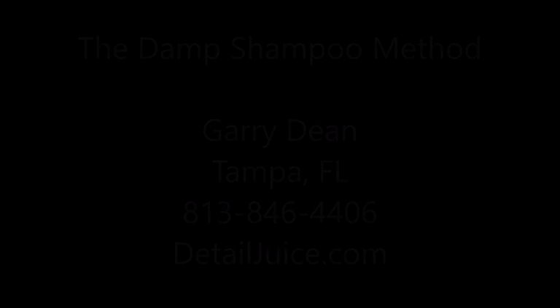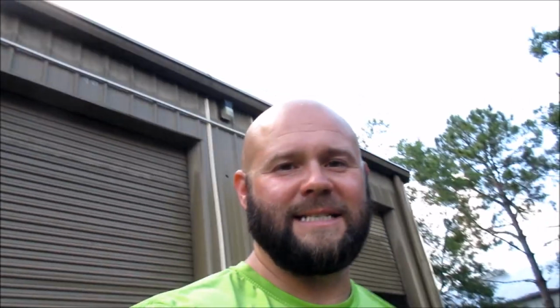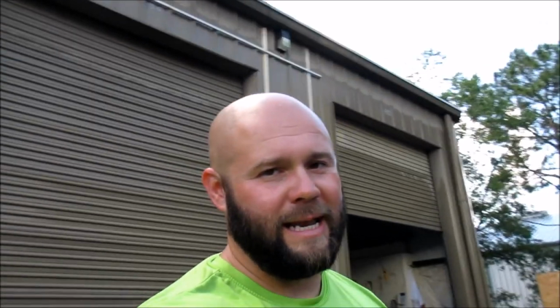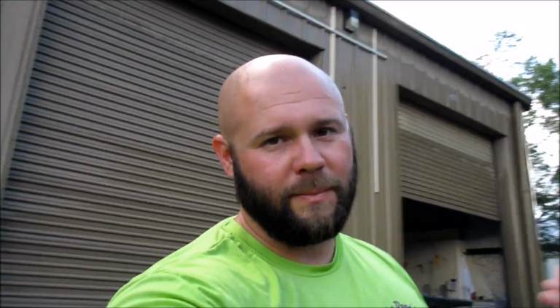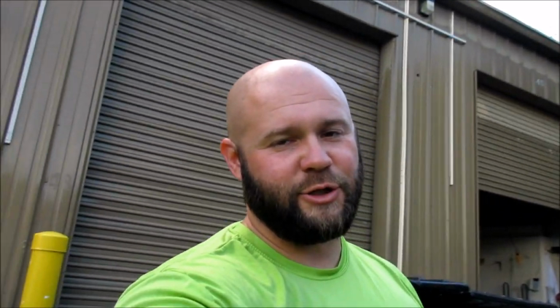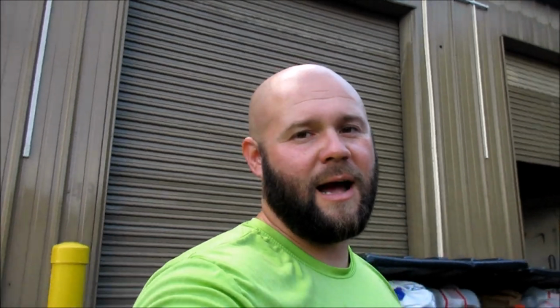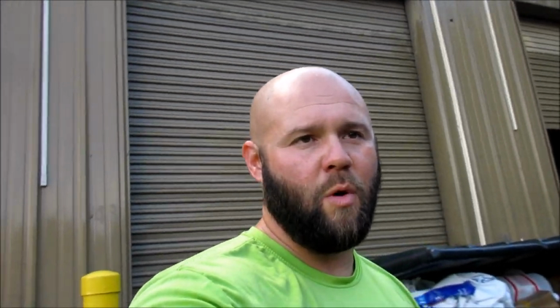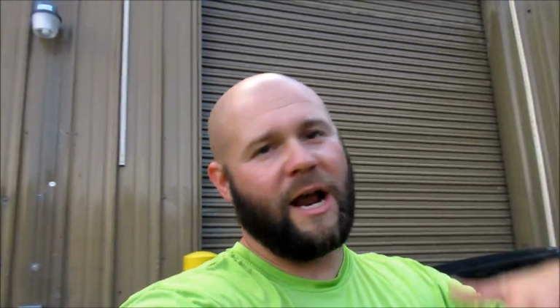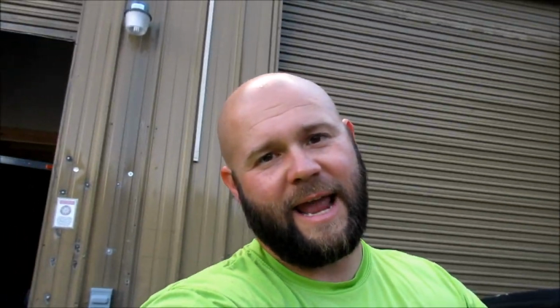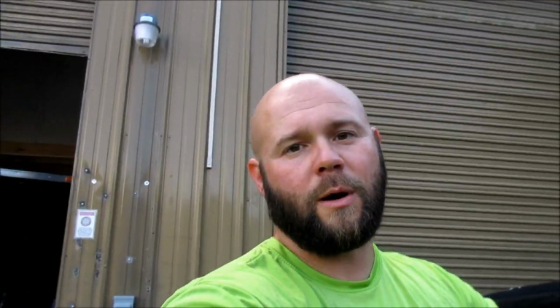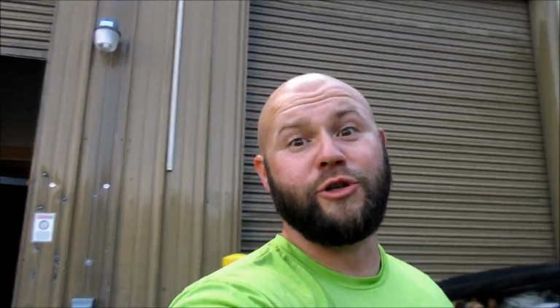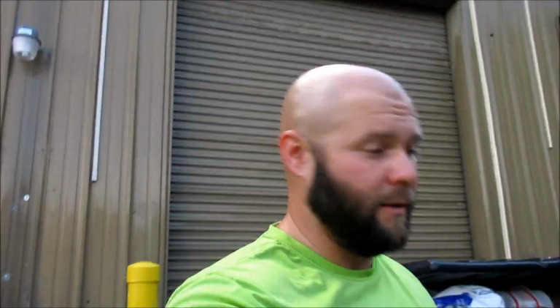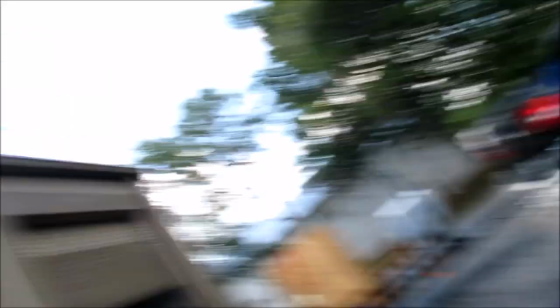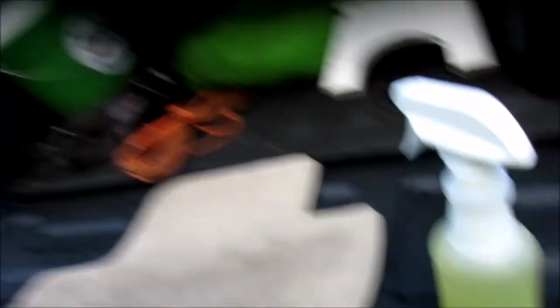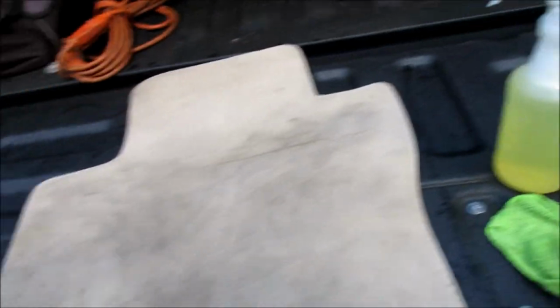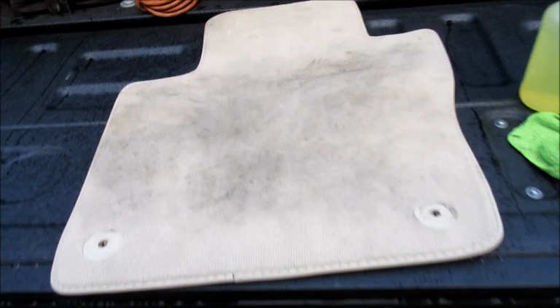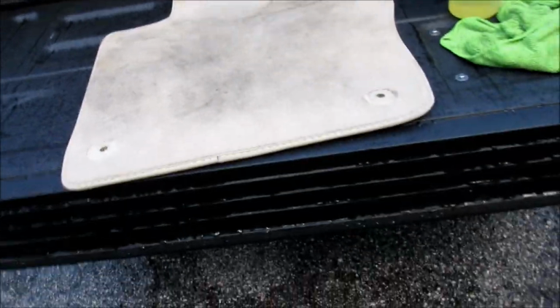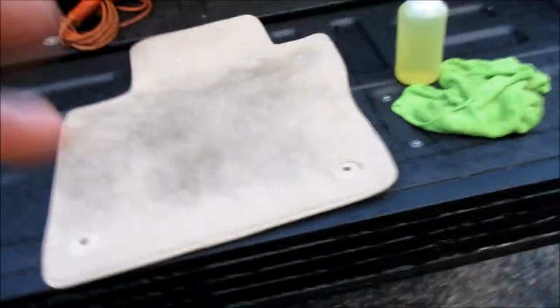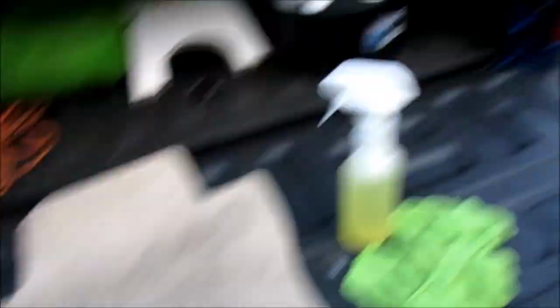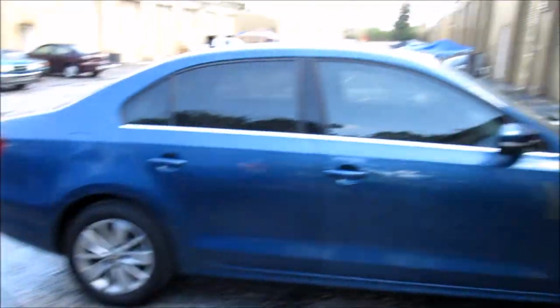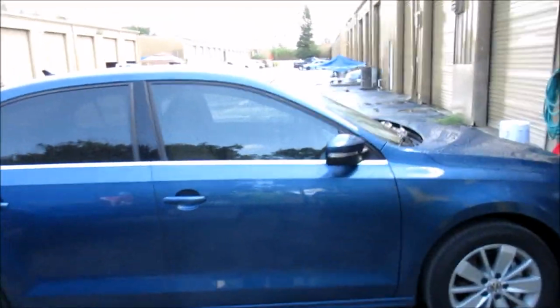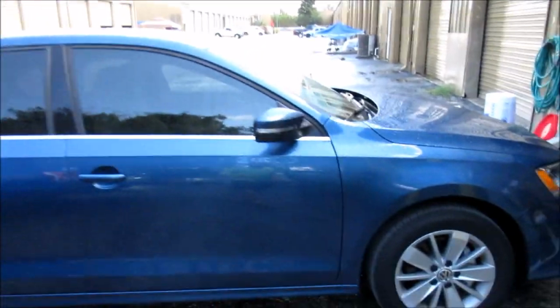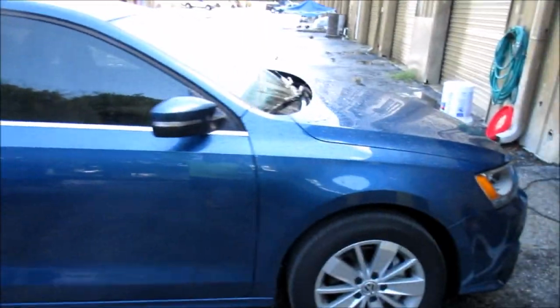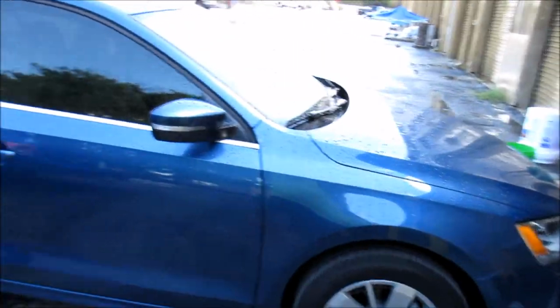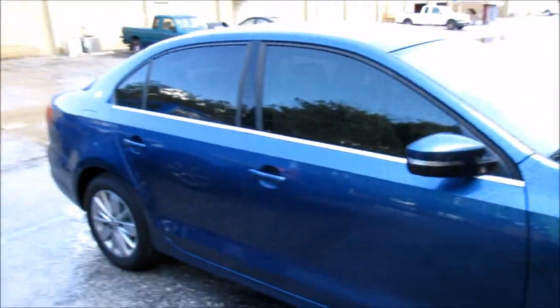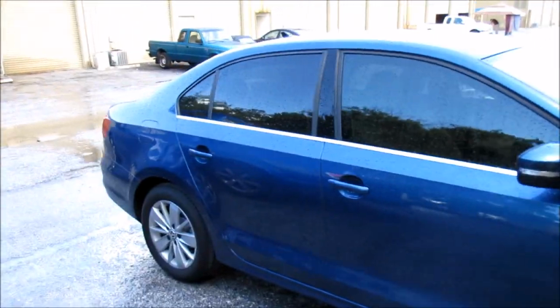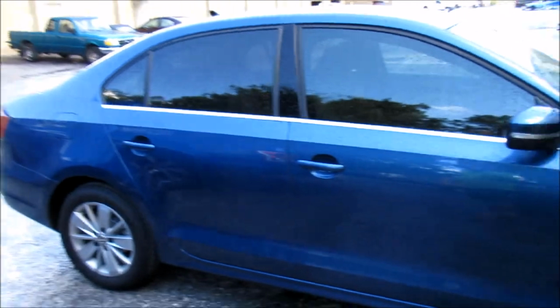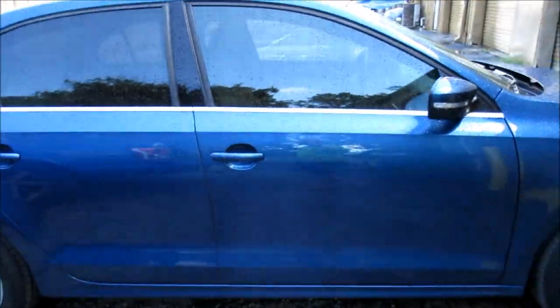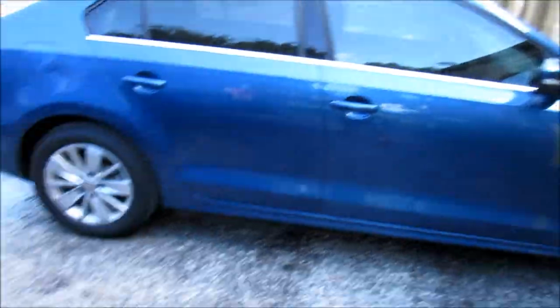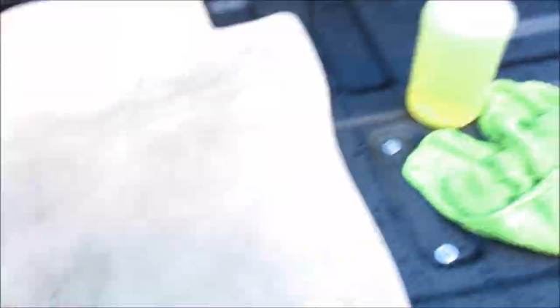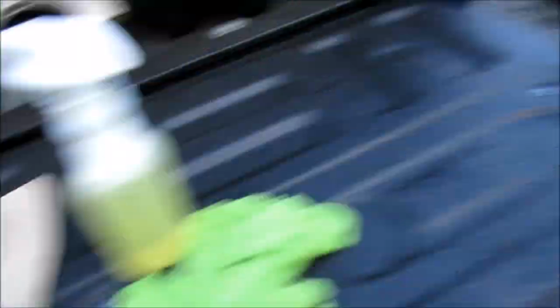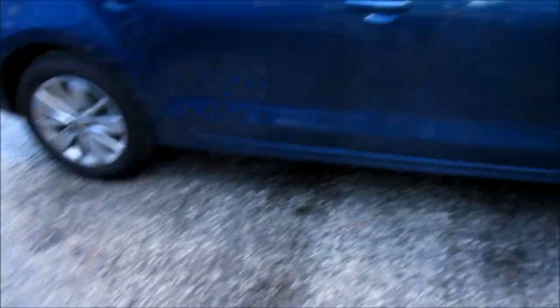Hey guys, it's Gary Dean. Welcome to detailjuice.com, or I should say welcome to my YouTube channel. I'm working on a 2016 Volkswagen Jetta right now.